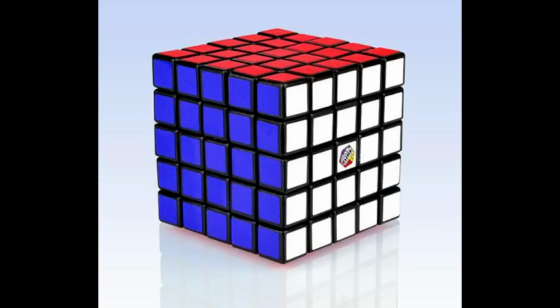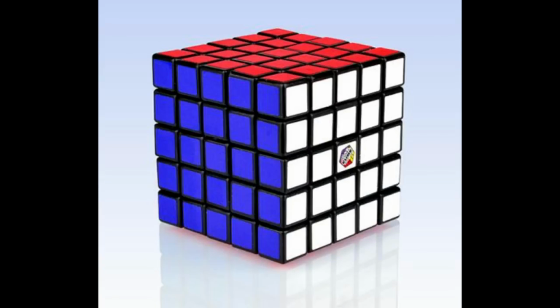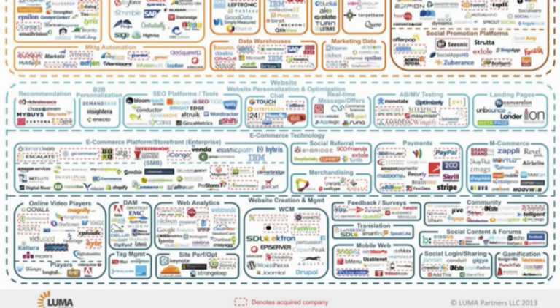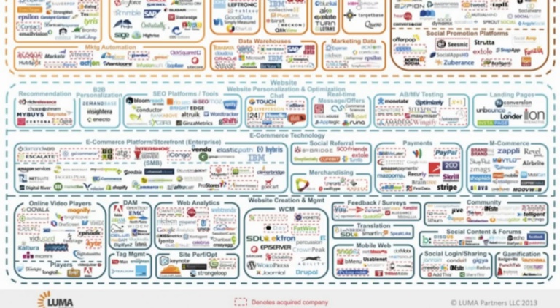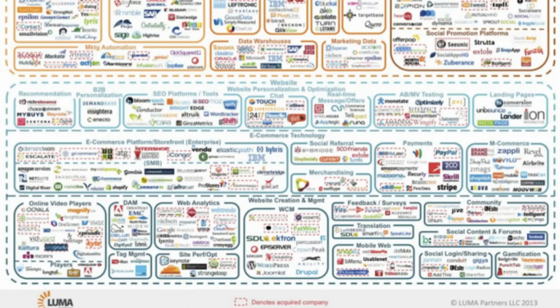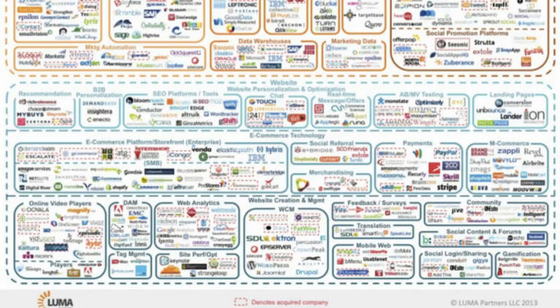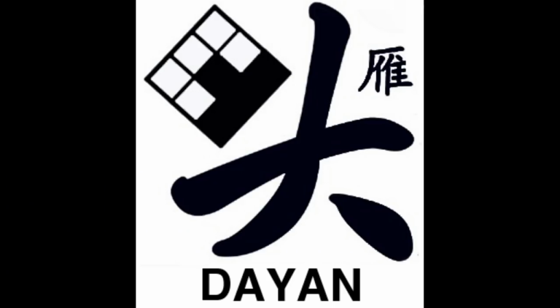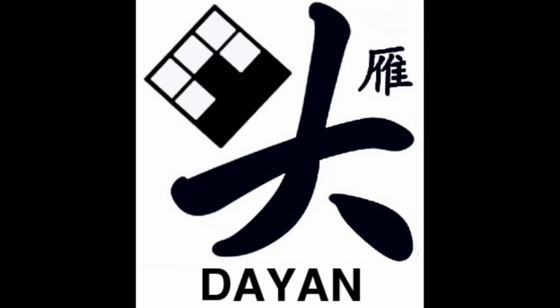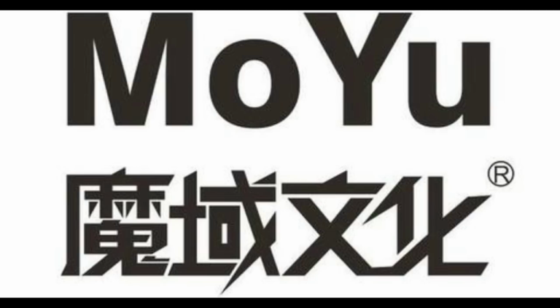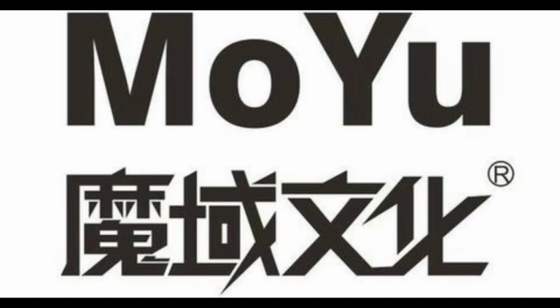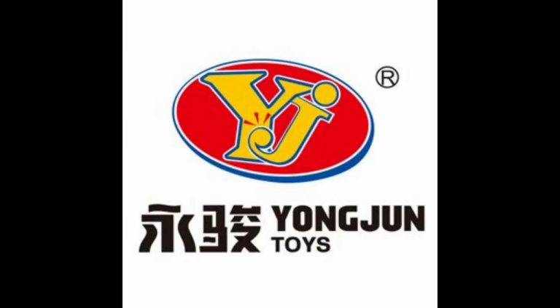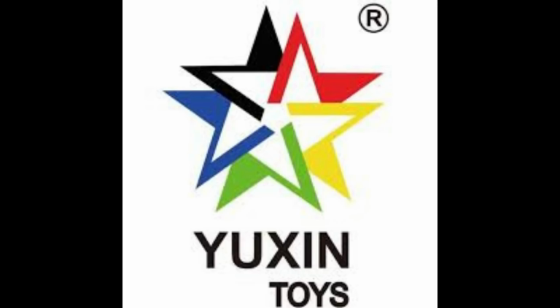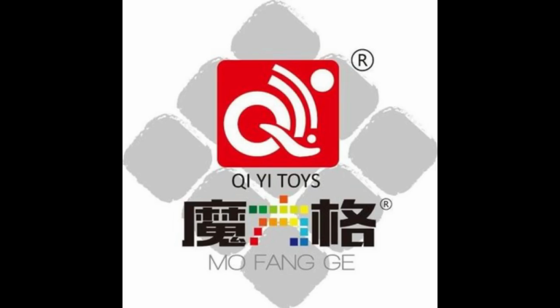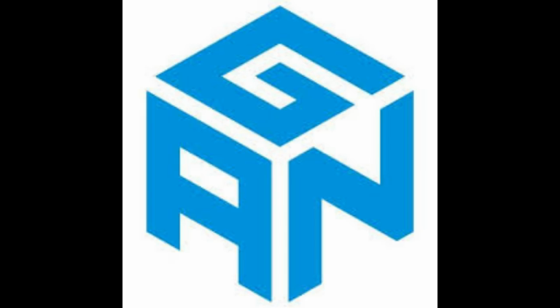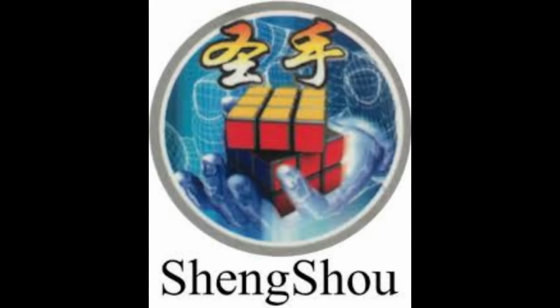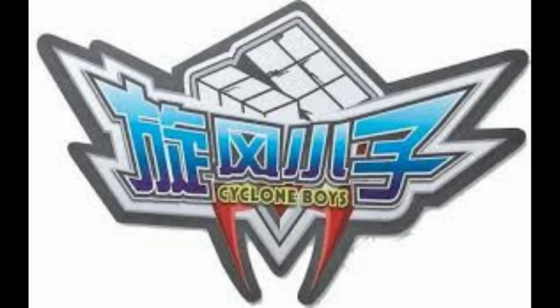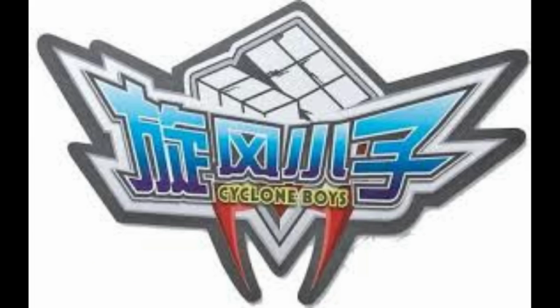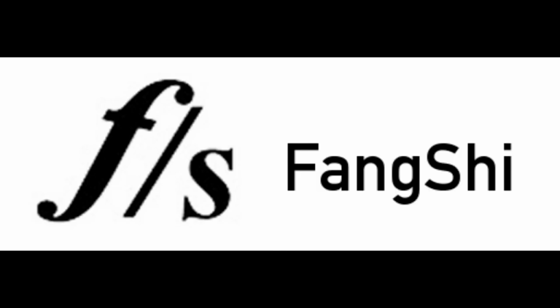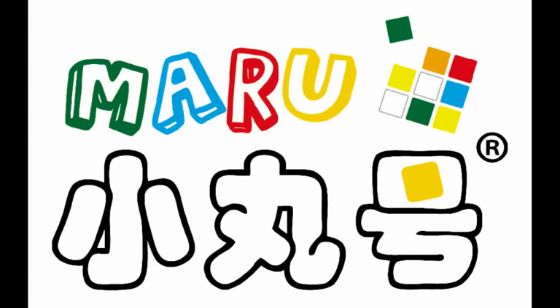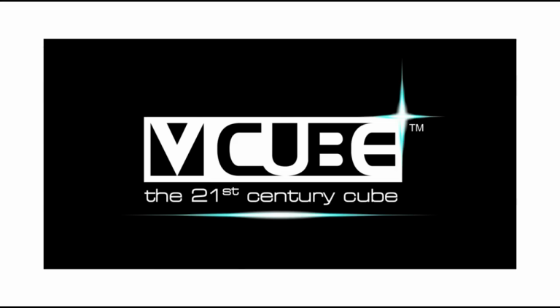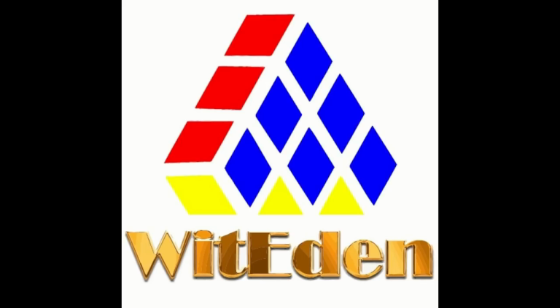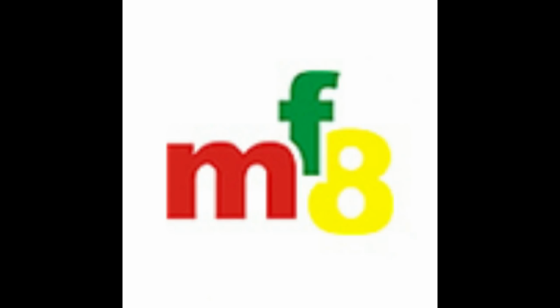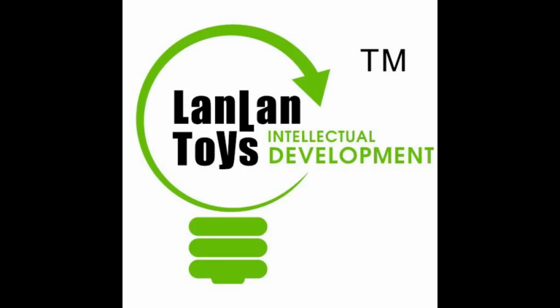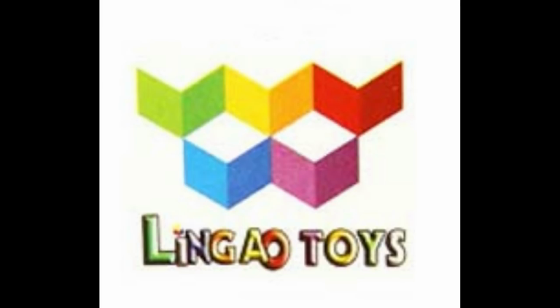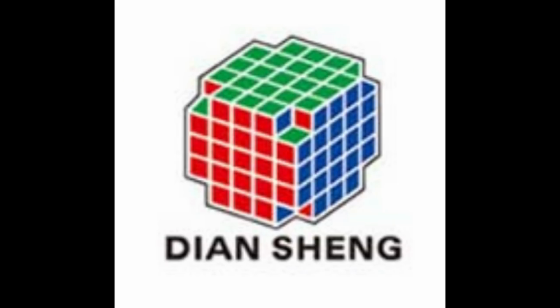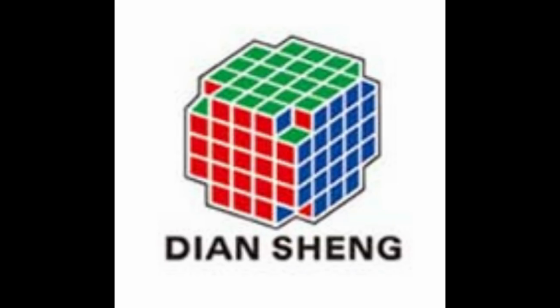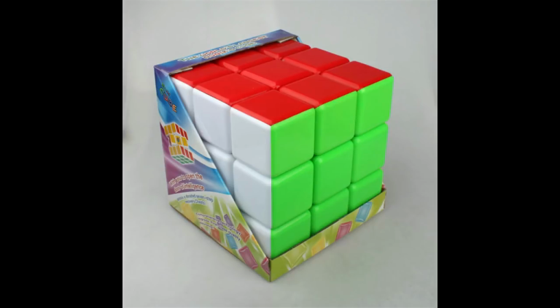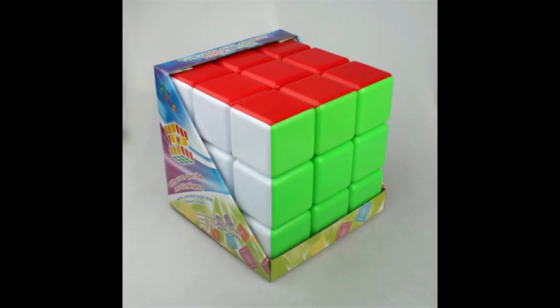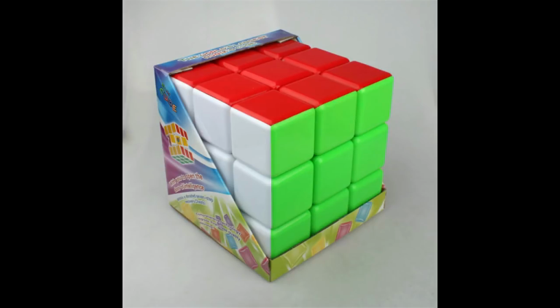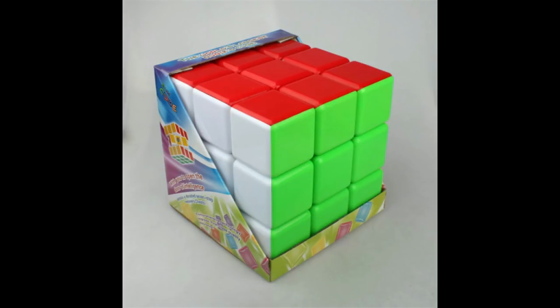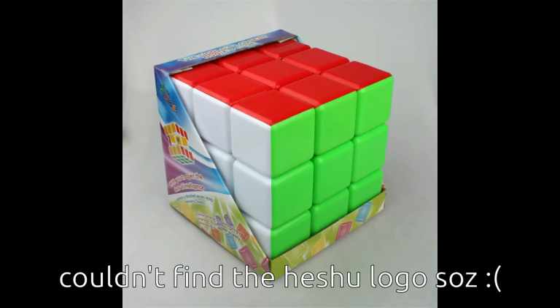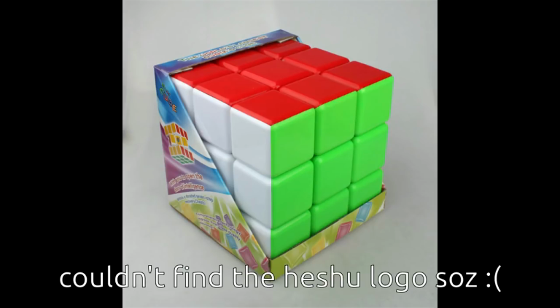Now there are many companies, ranging from Daian, to Mo Yu, to YJ, to Yuxin, to Chiyi, to Gan, to Shengxiao, to Cyclone Boys, to Fangxi, to Maru, to VQ, to Eden, to MFA, to Lan Lan, to Lingyao, to Diansheng, to Hishu, and almost certainly more to come.